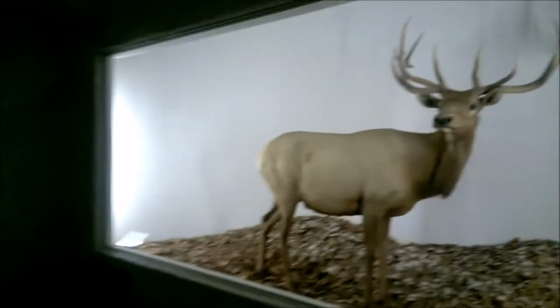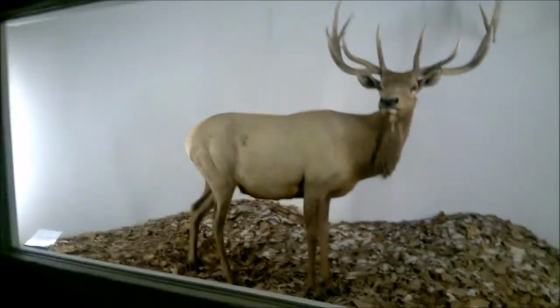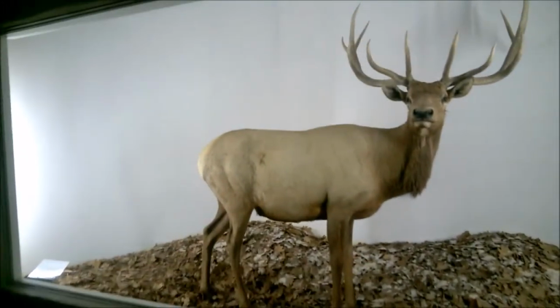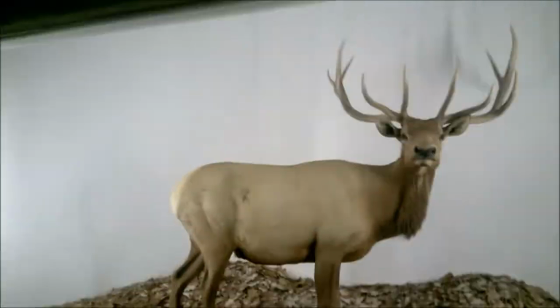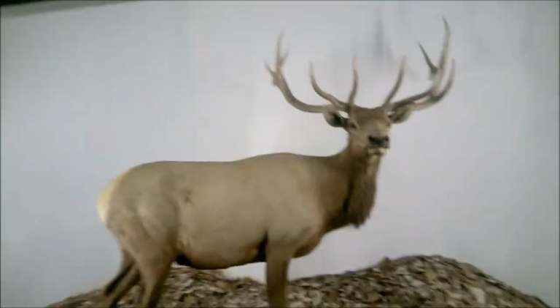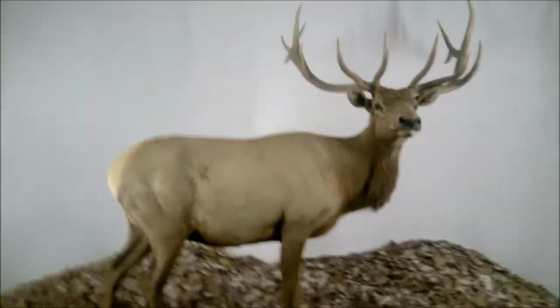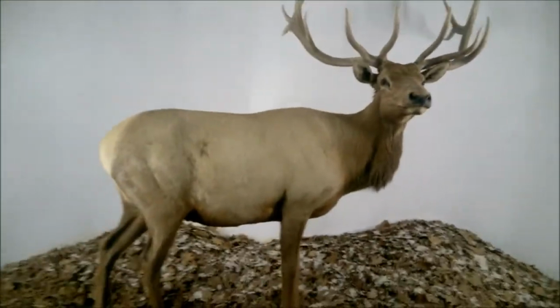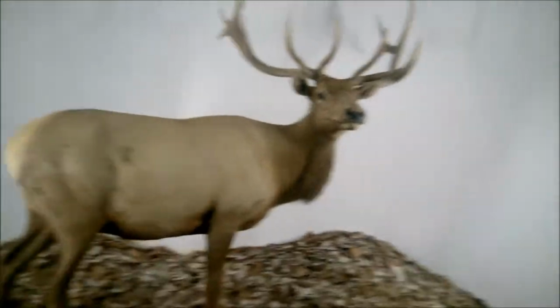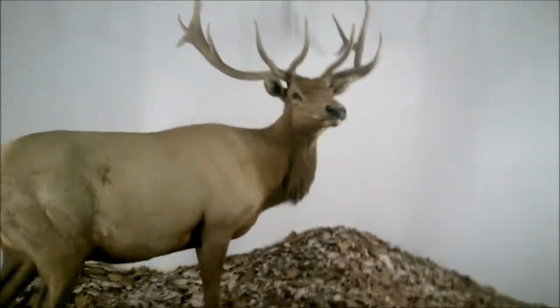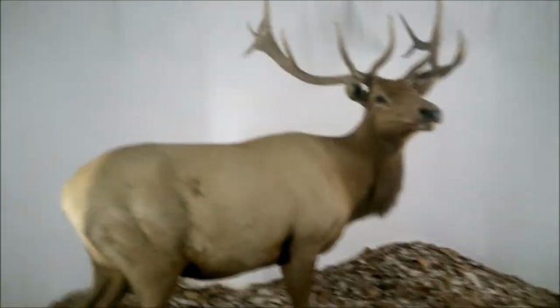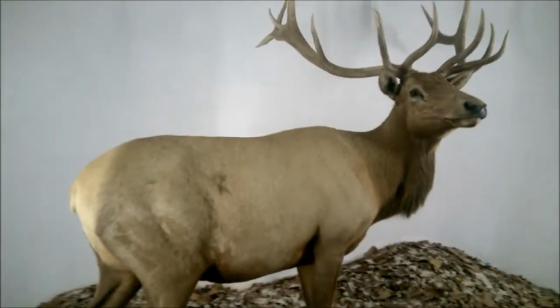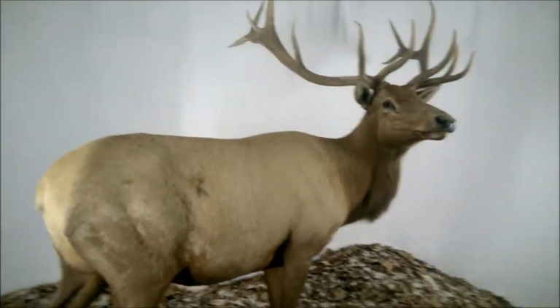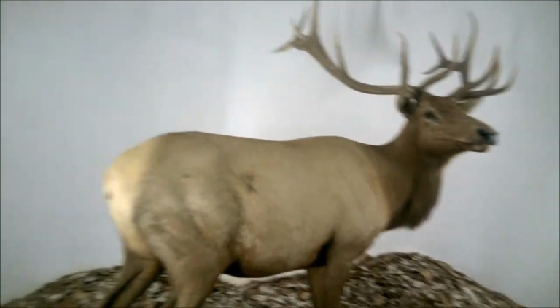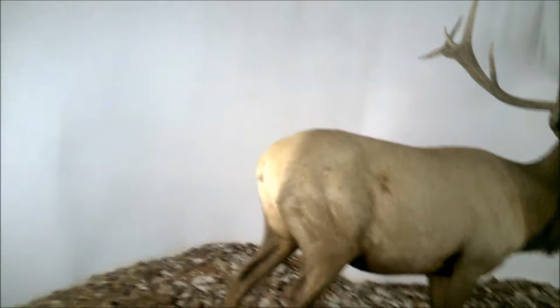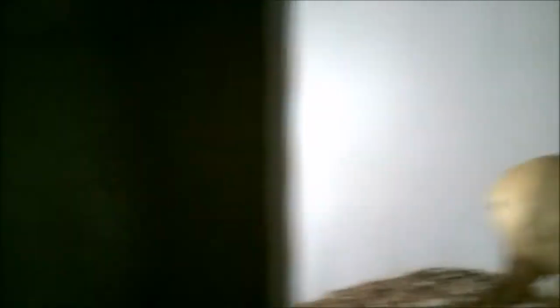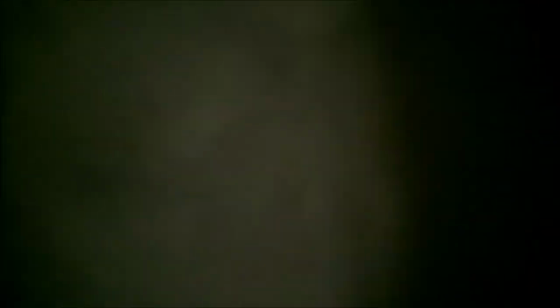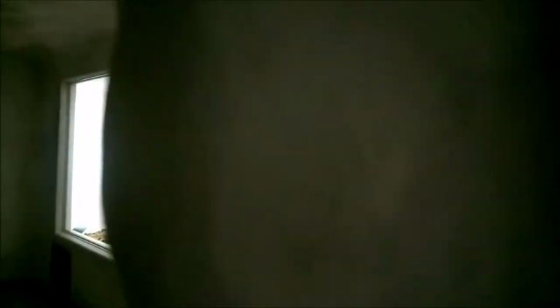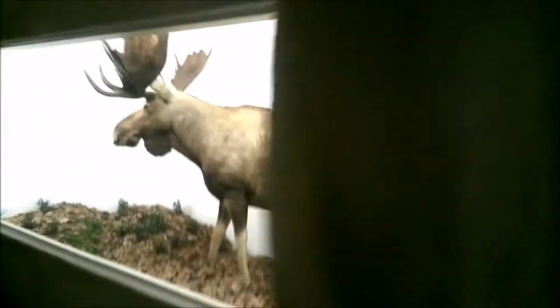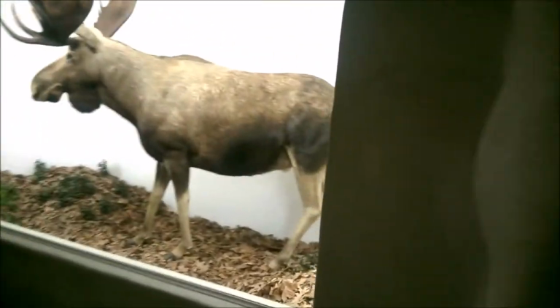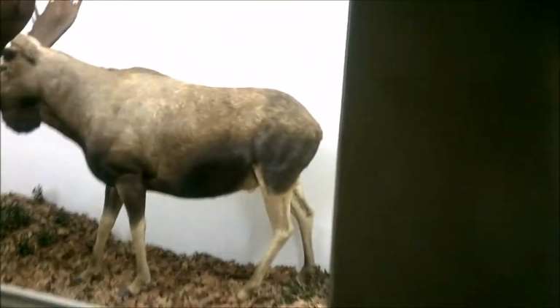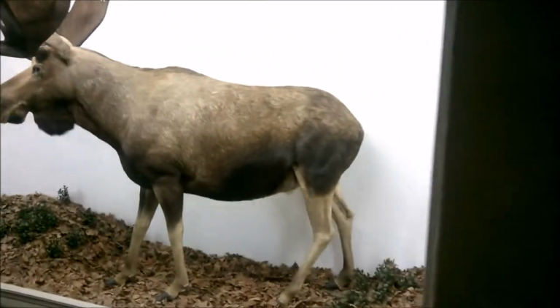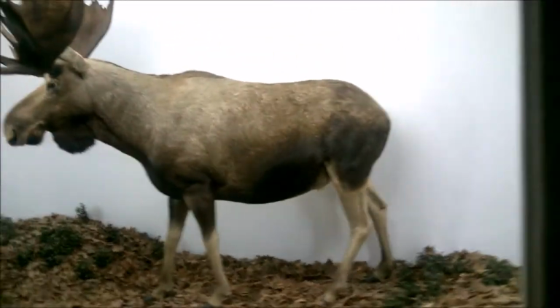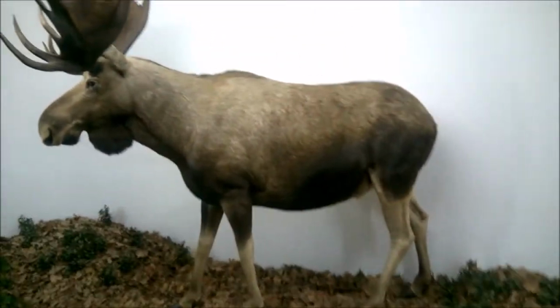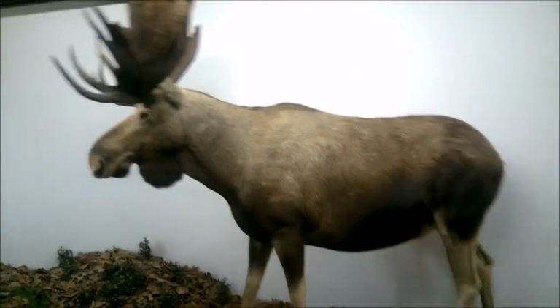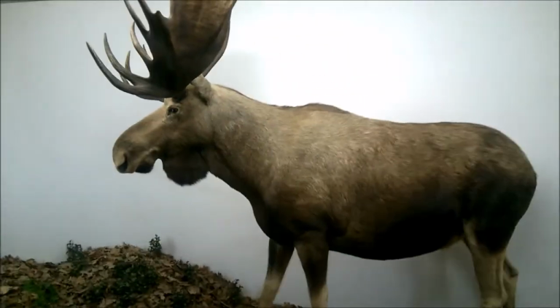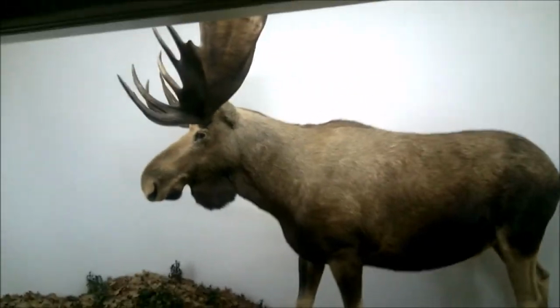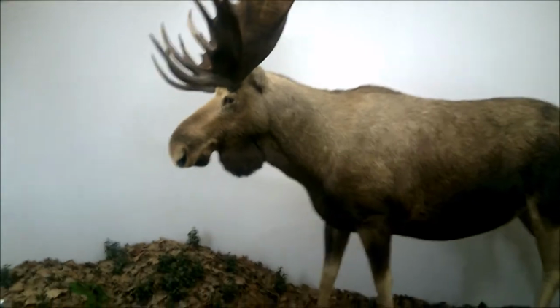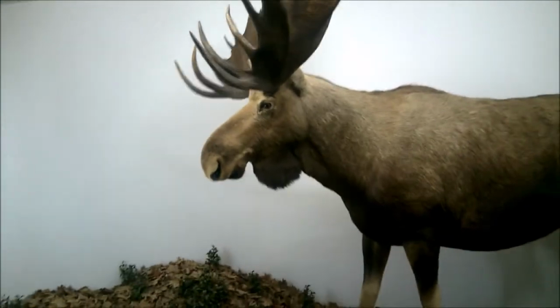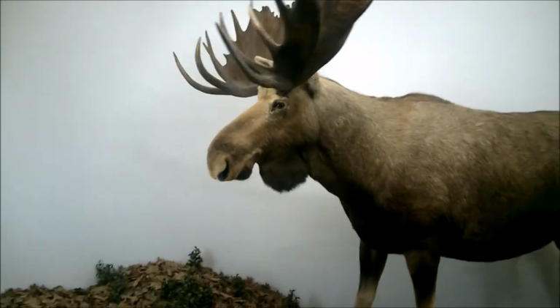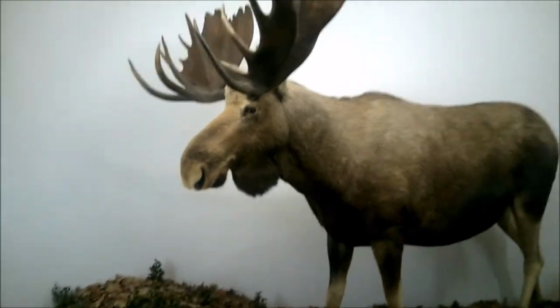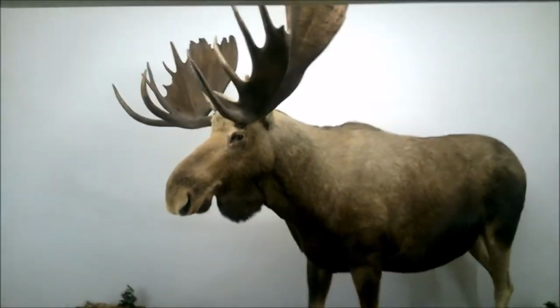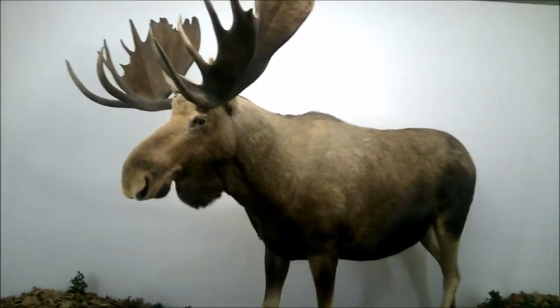What is this thing here? Elk. We got an elk. I'm about to run out of memory, so I'm trying to get through this quickly. A moose — Mr. Moose.